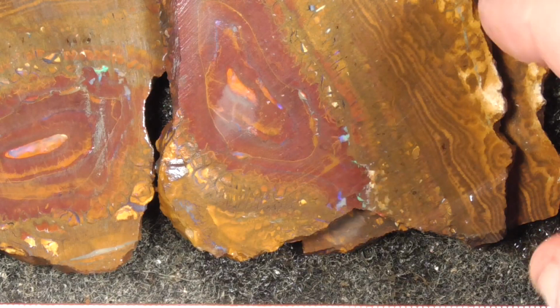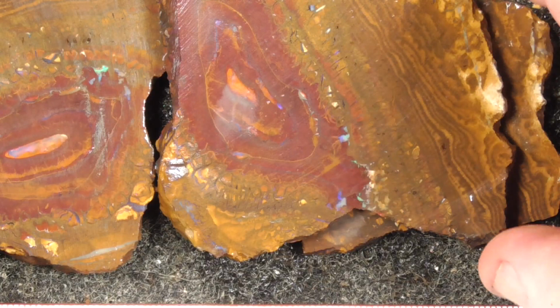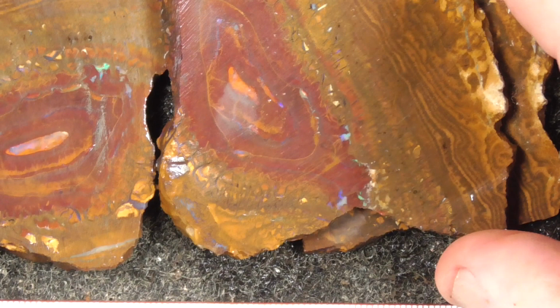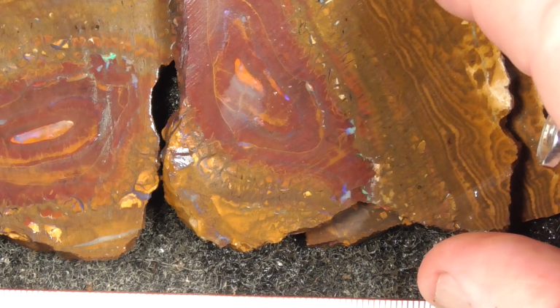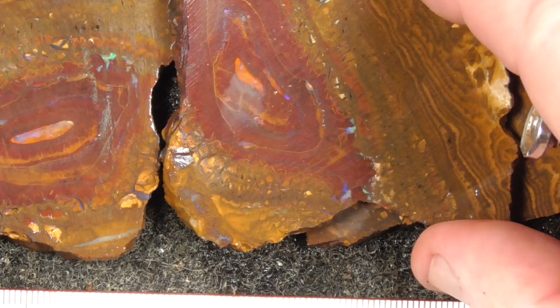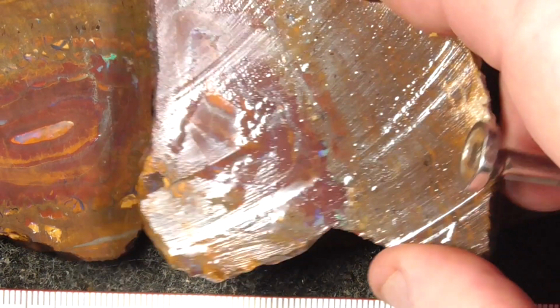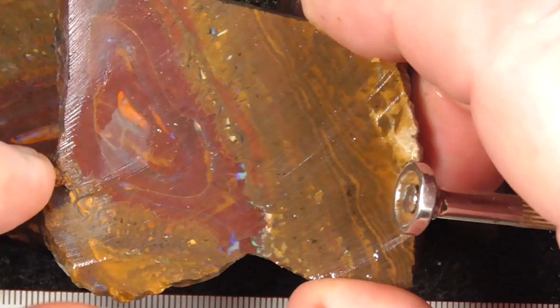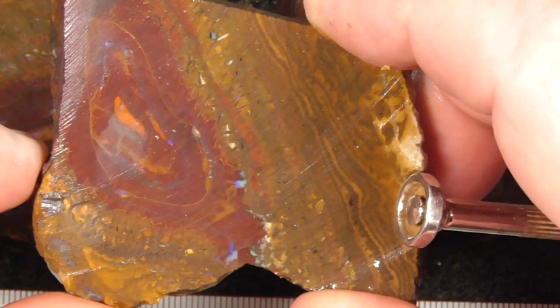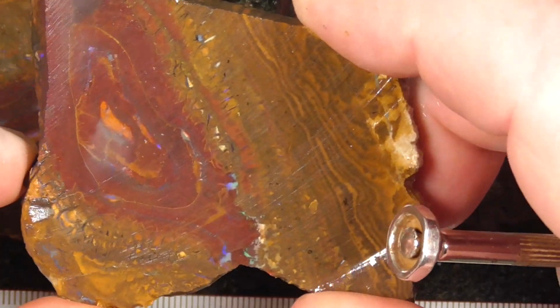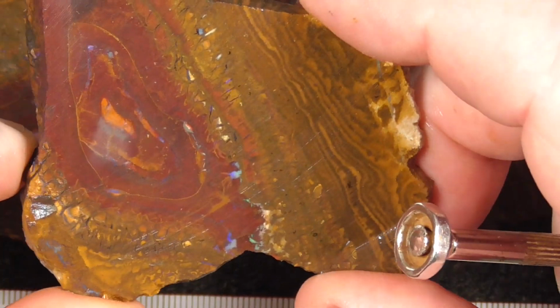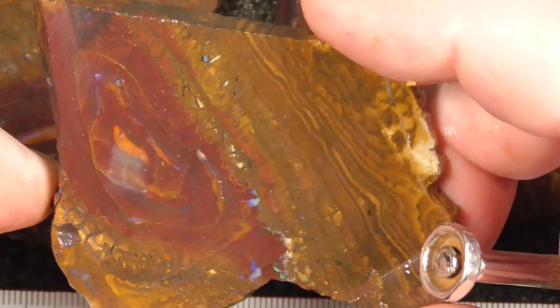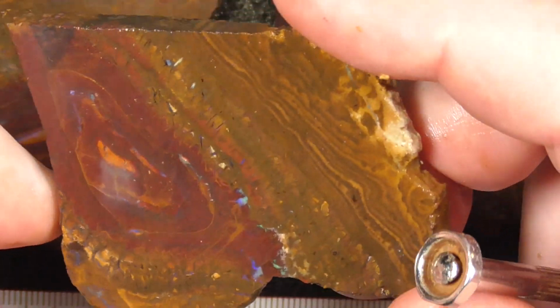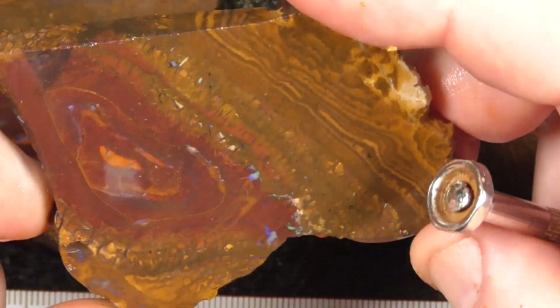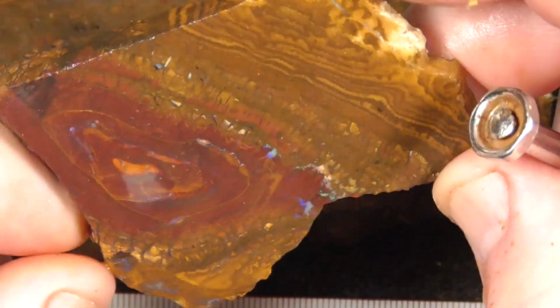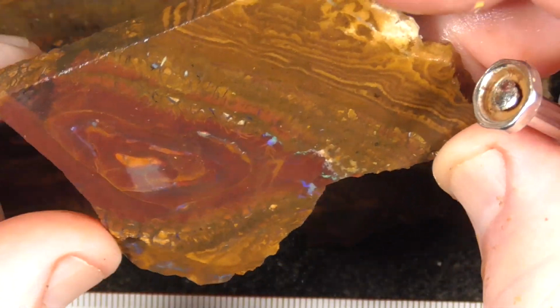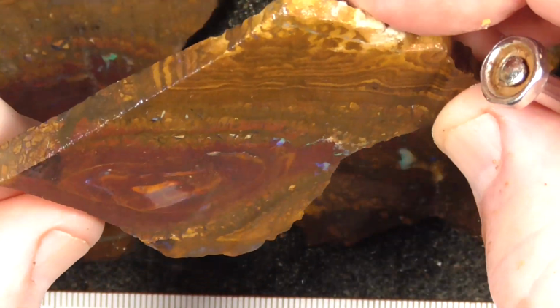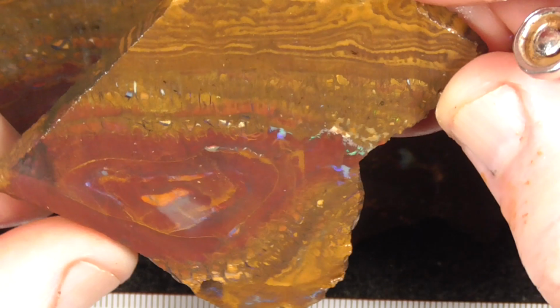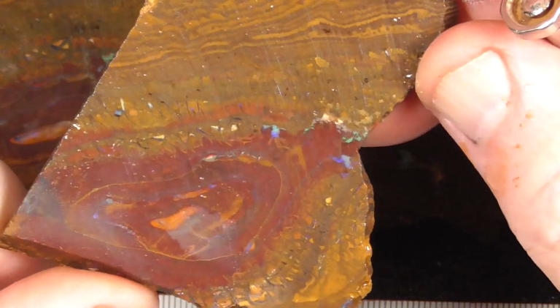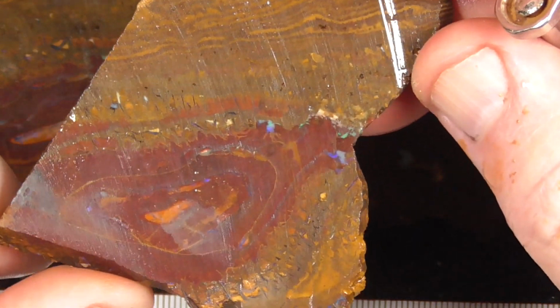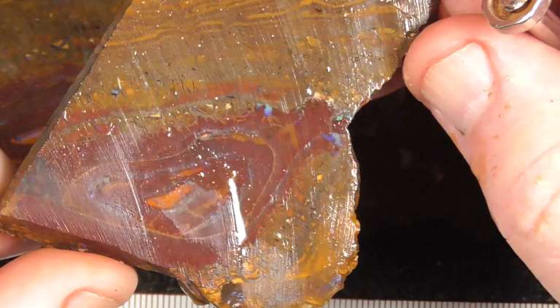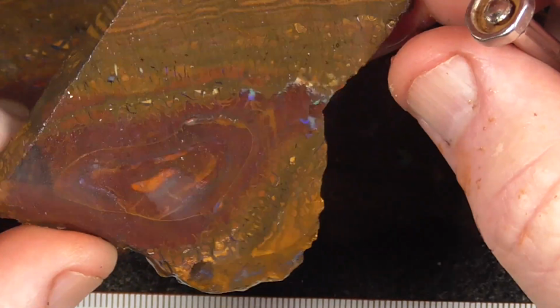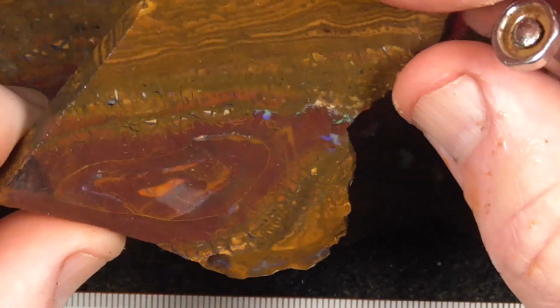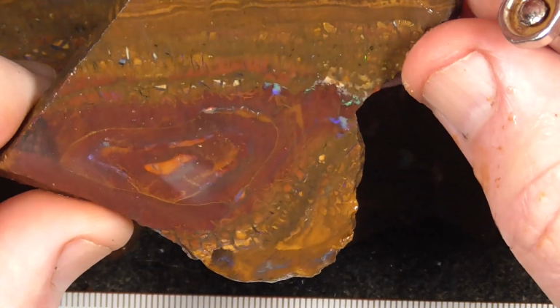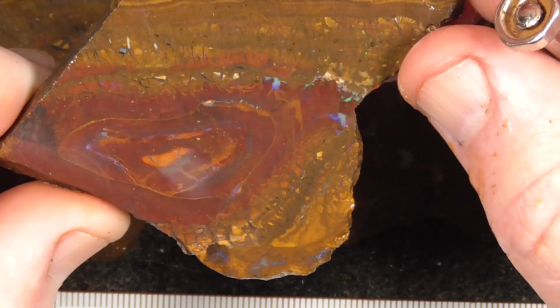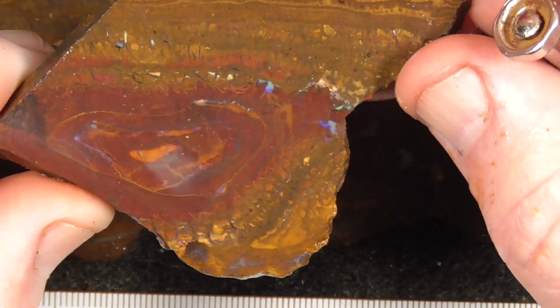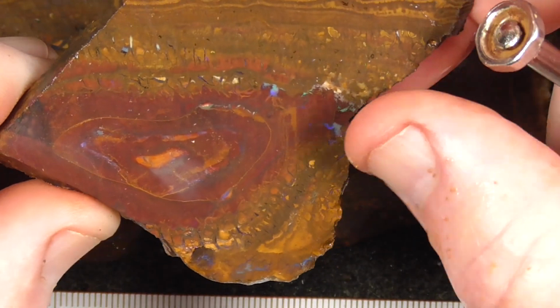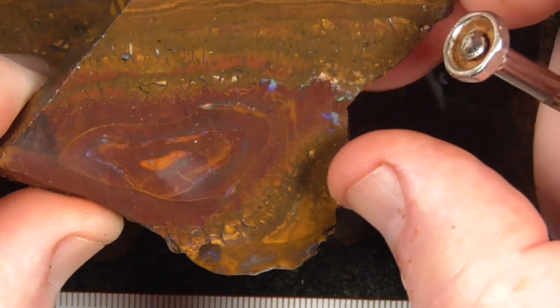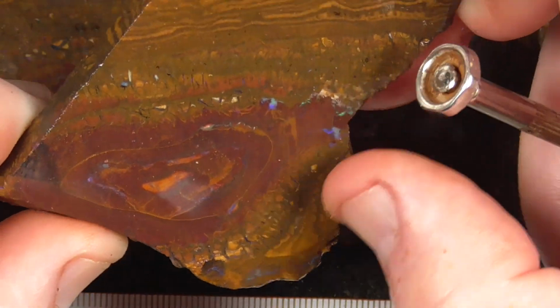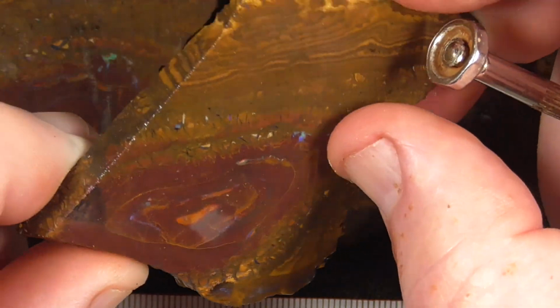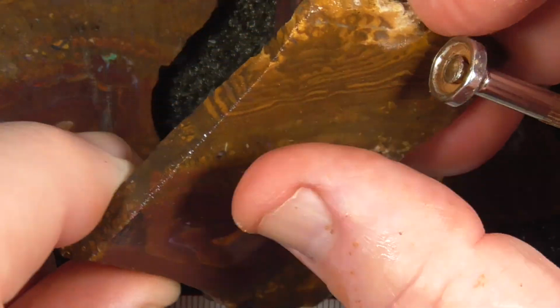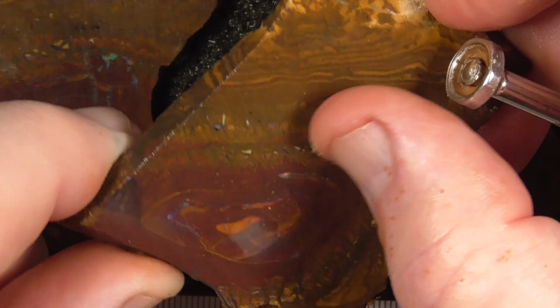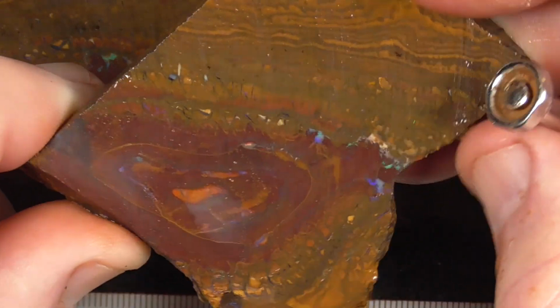I've gone in a bit closer so you get a bit better detail in each piece. Beautiful pattern there, with colour around the outside.